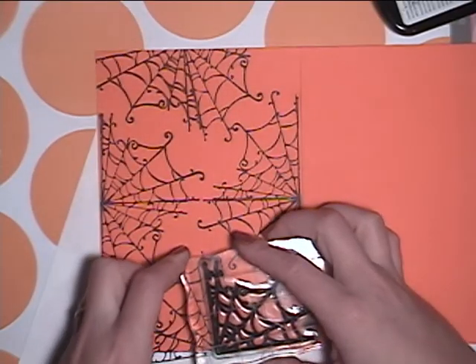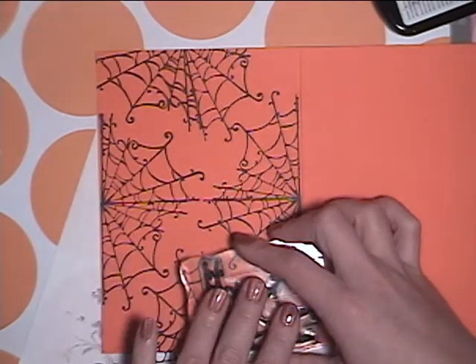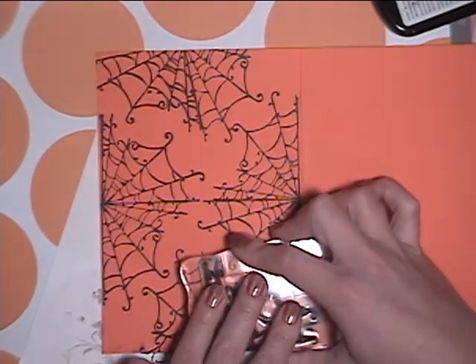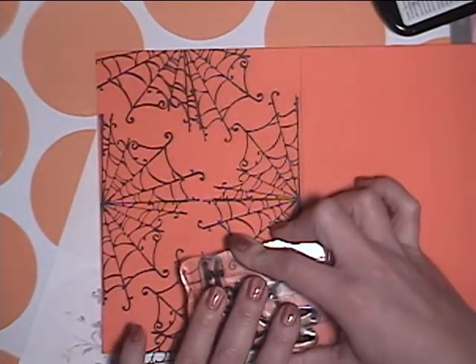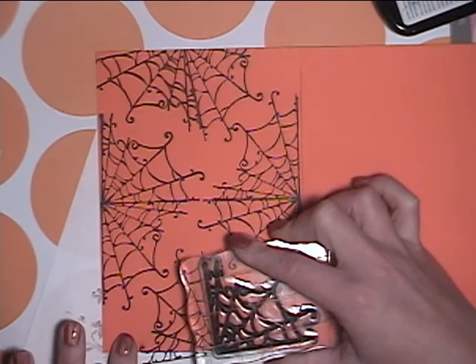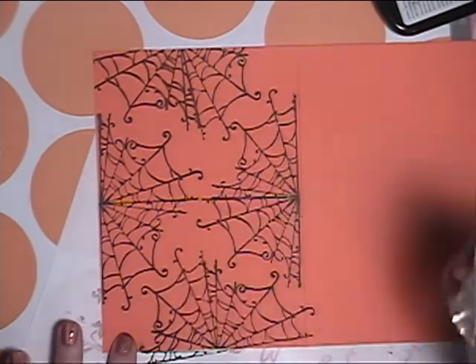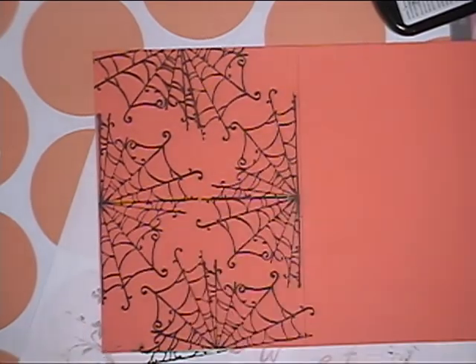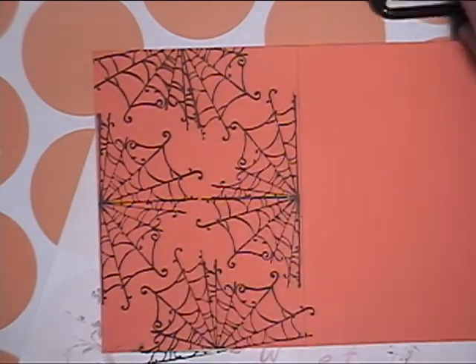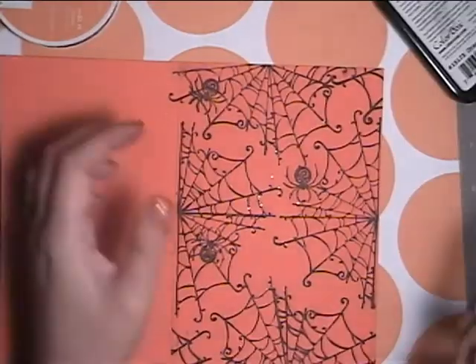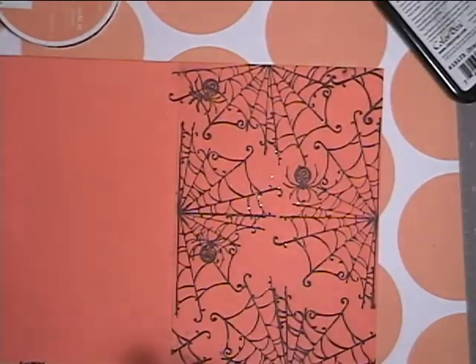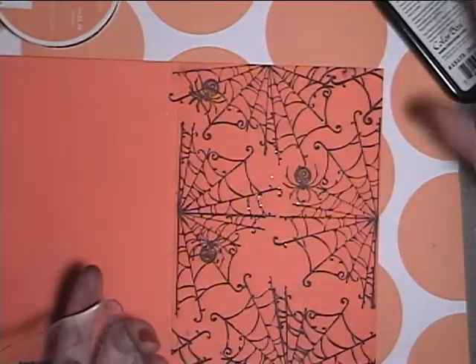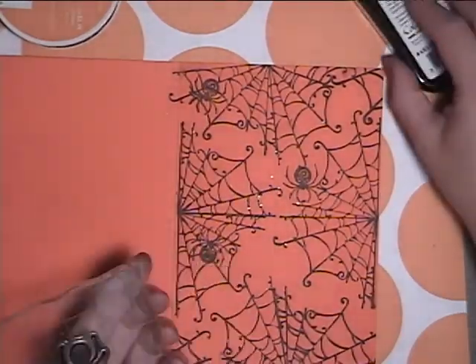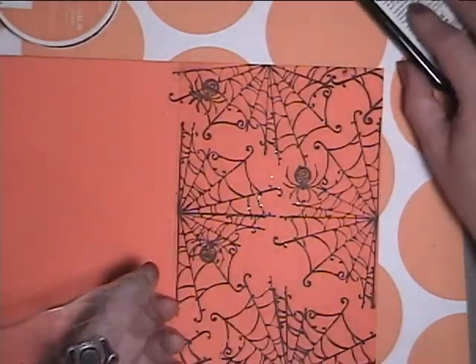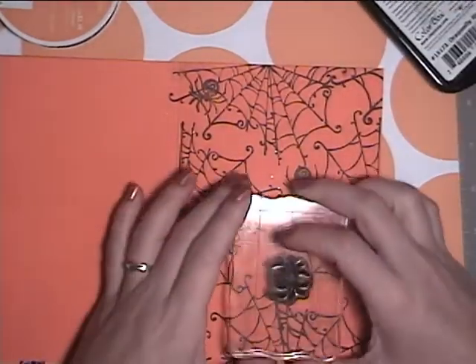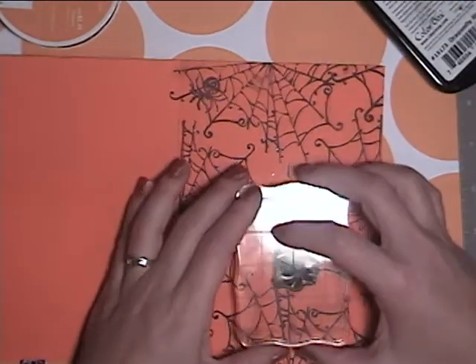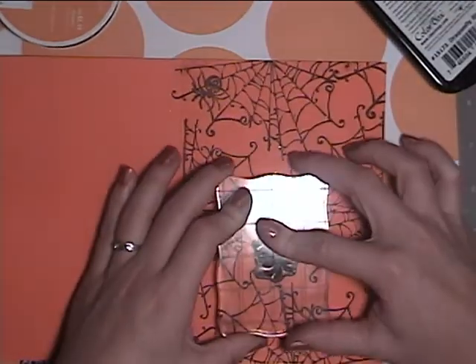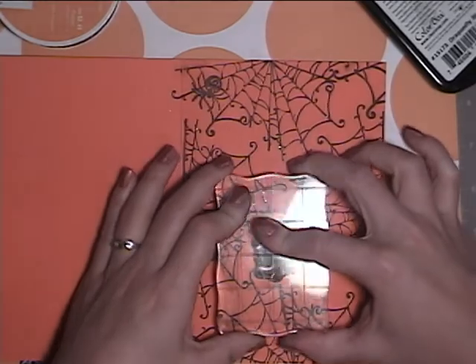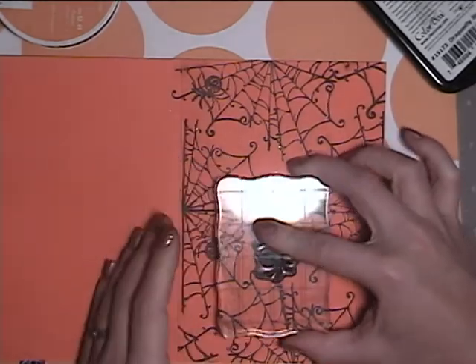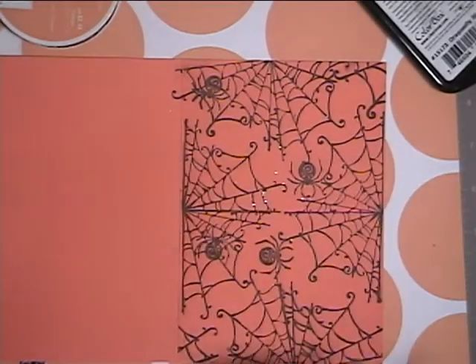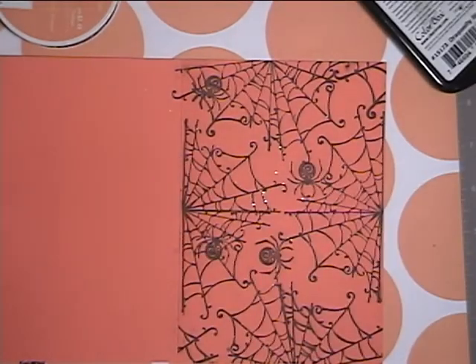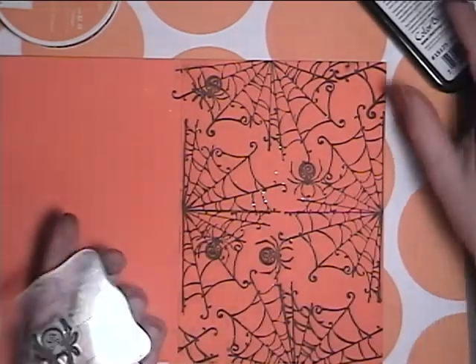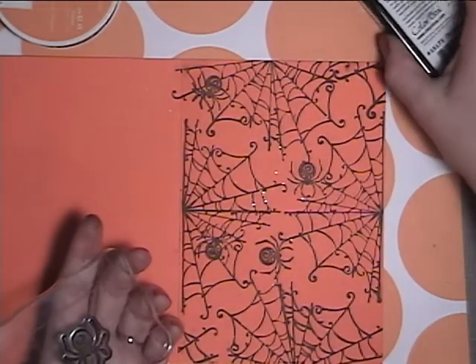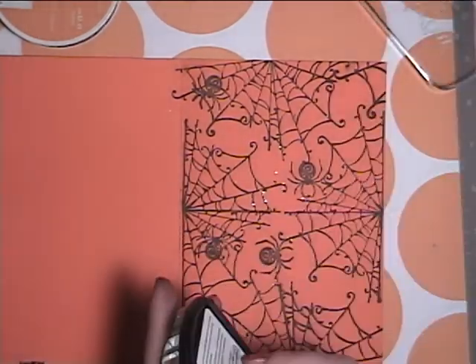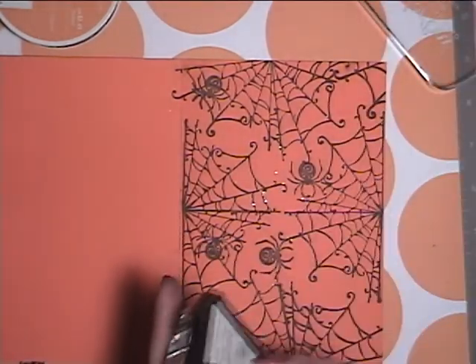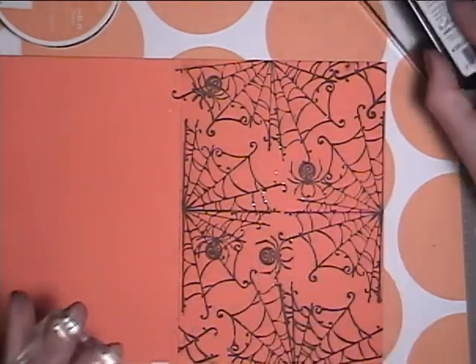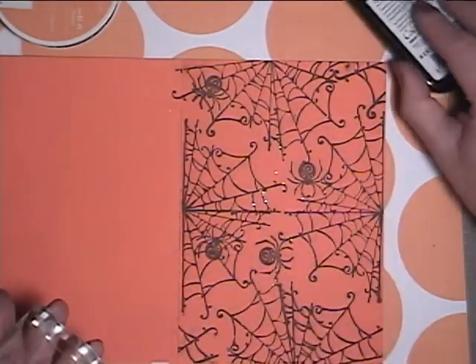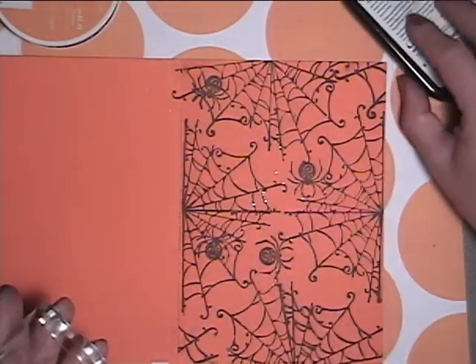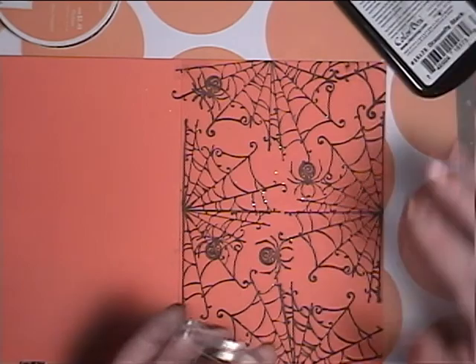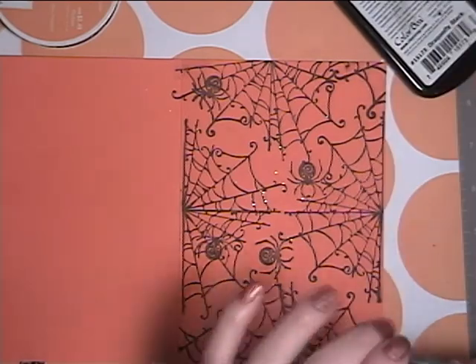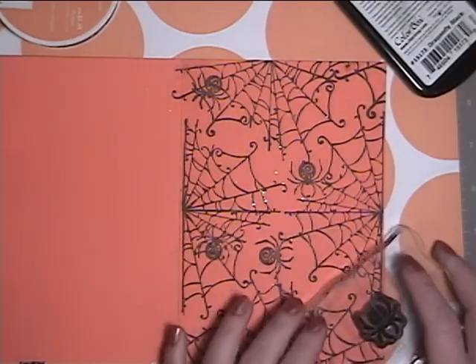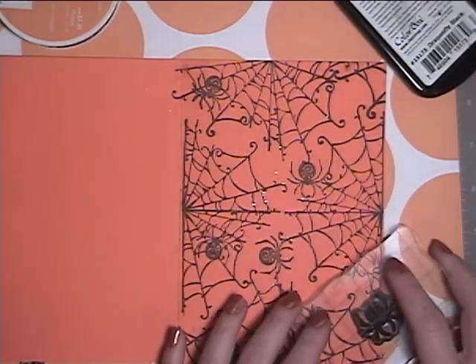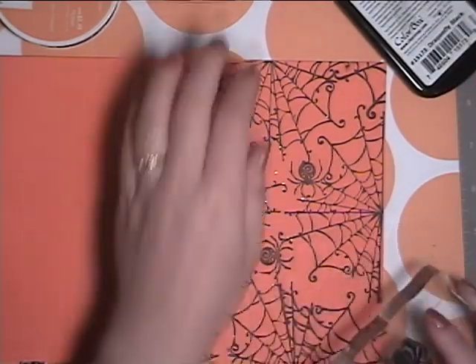I'm just going to stamp these webs all over the page, and then I'm also going to do the spiders as well. The stamps are from the Inka Dinka Dews All Hallows Eve, and the cardstock is from Recollections.